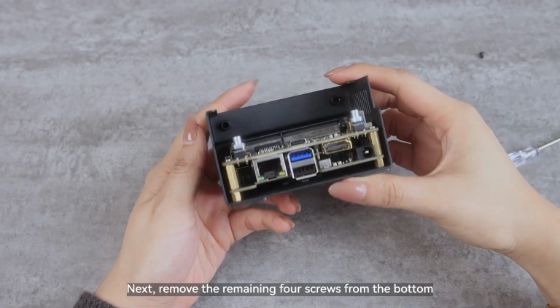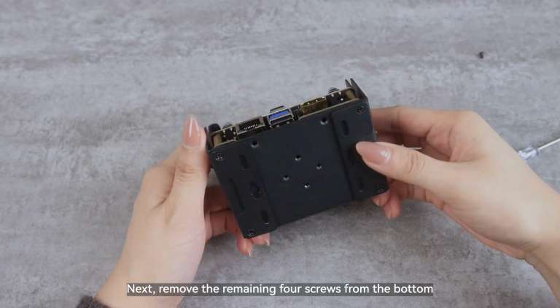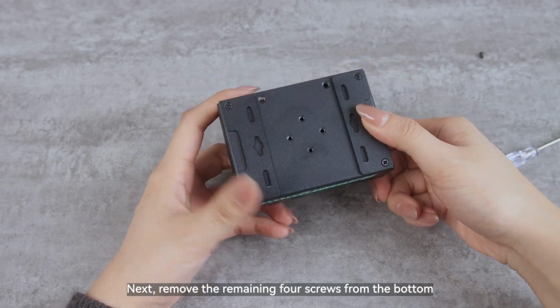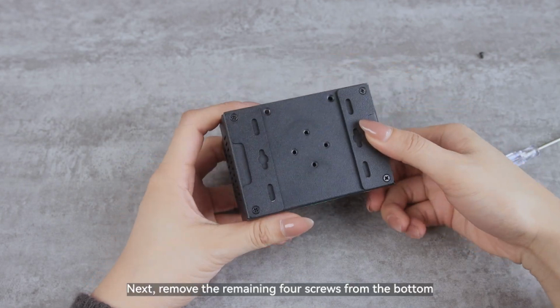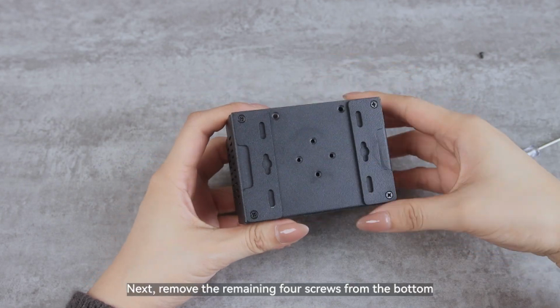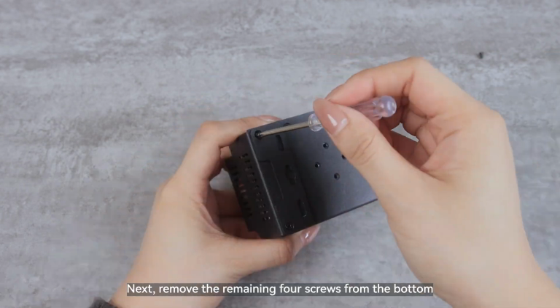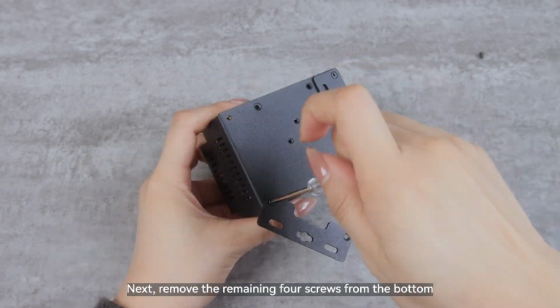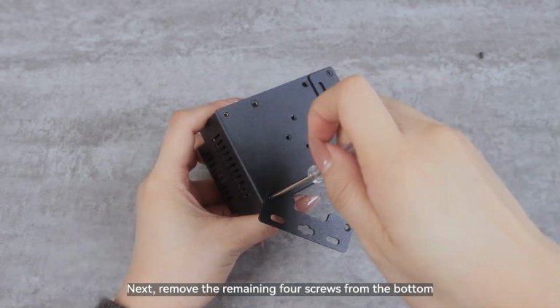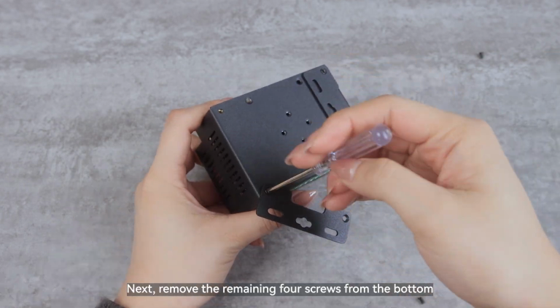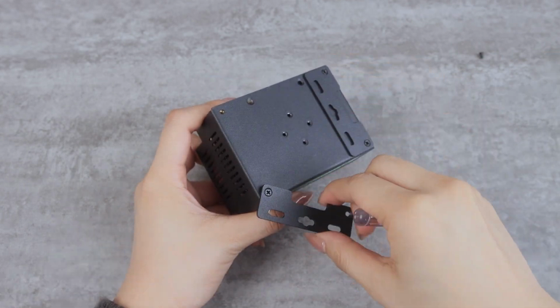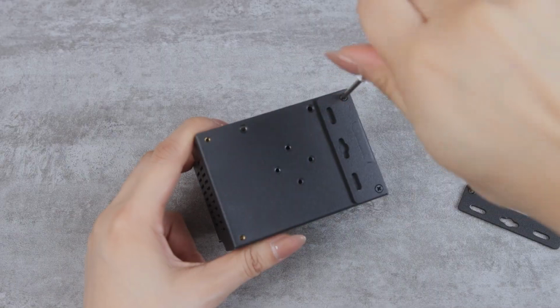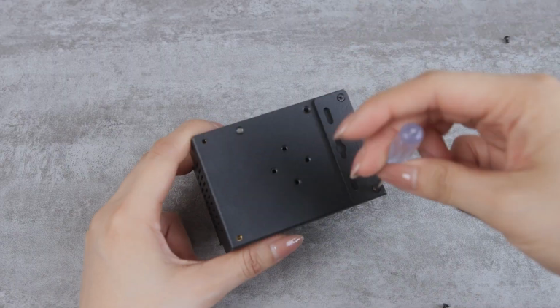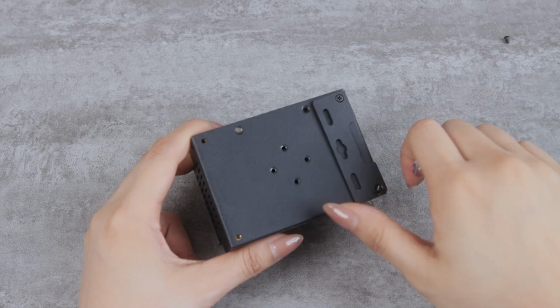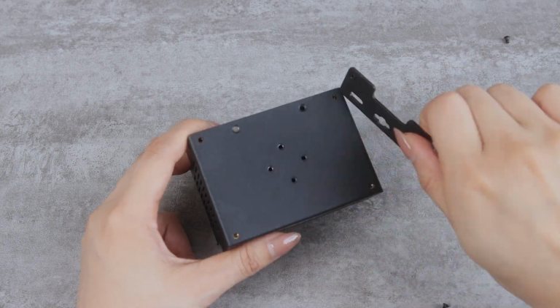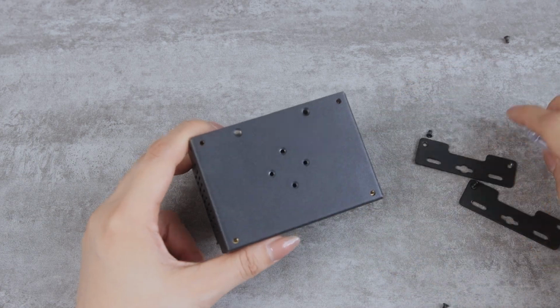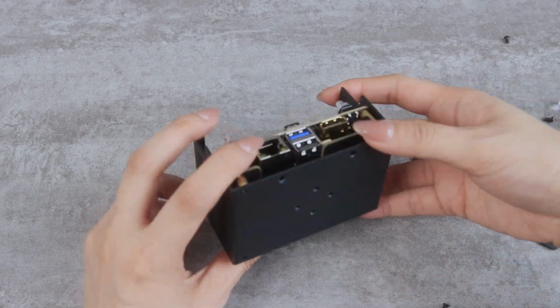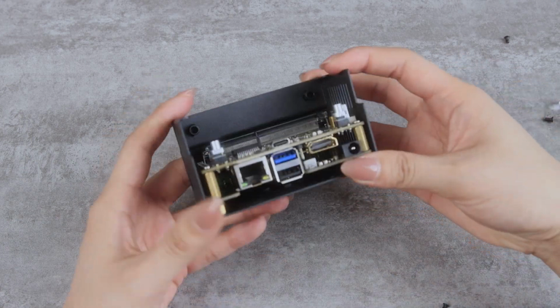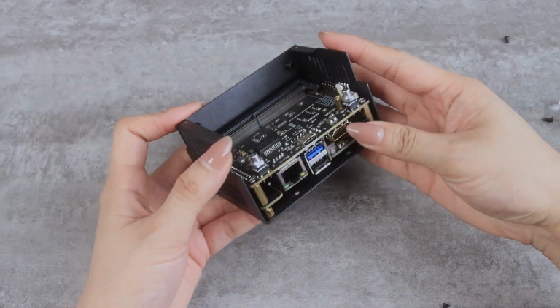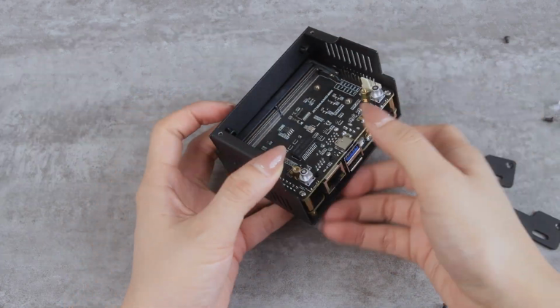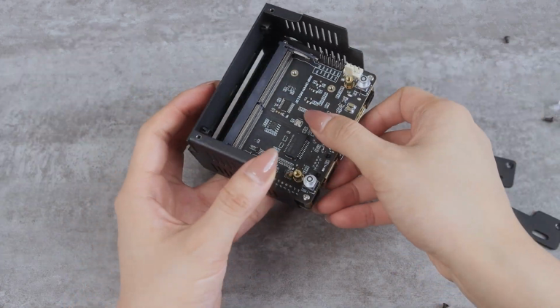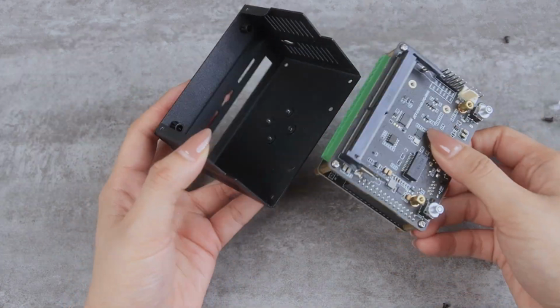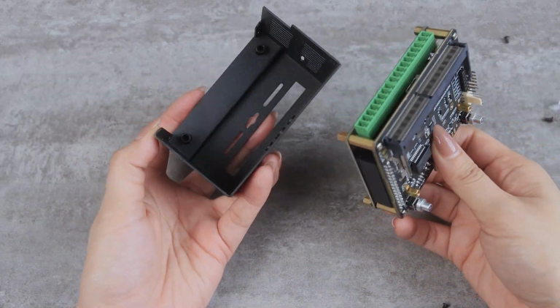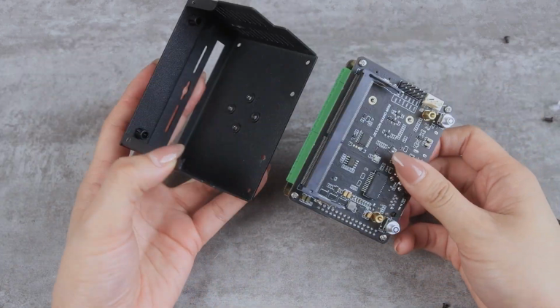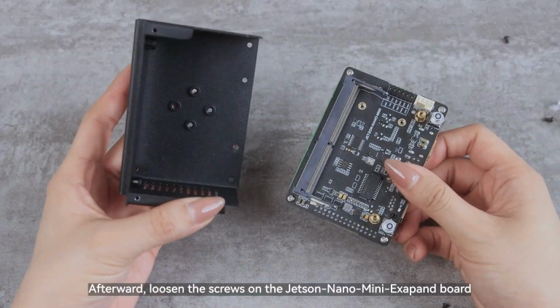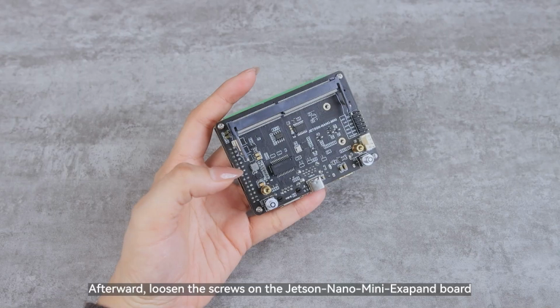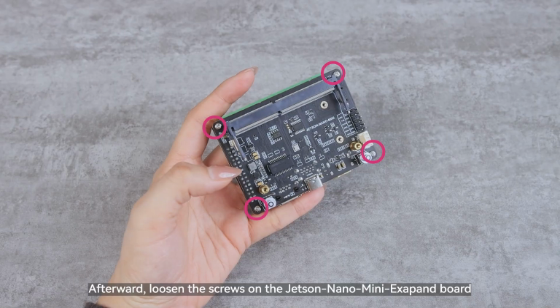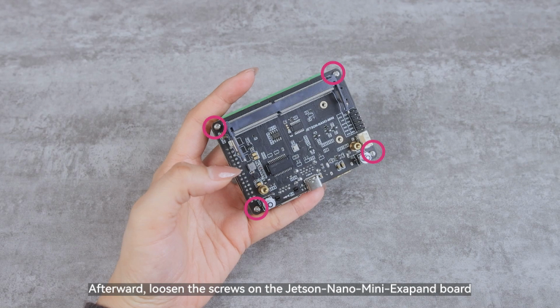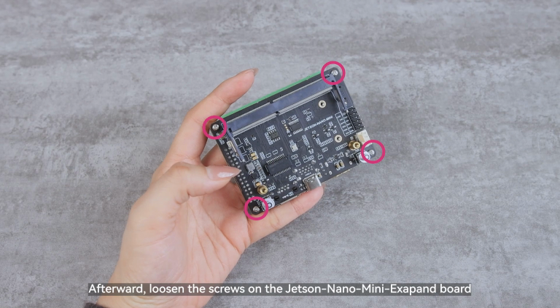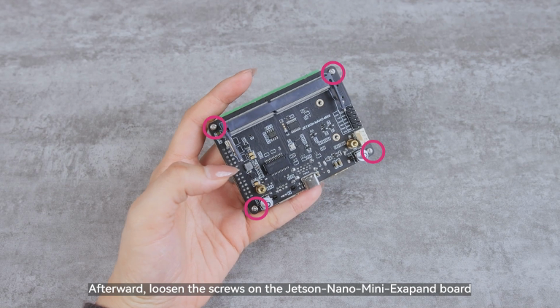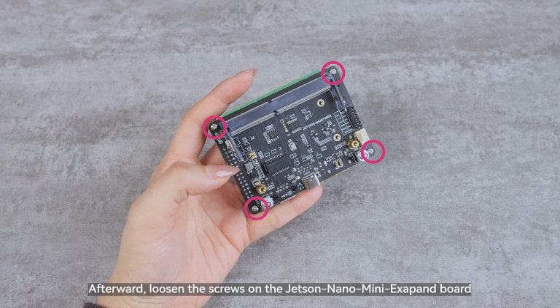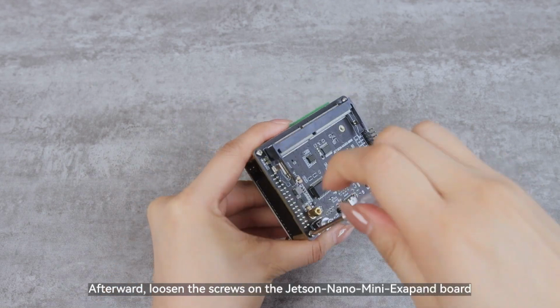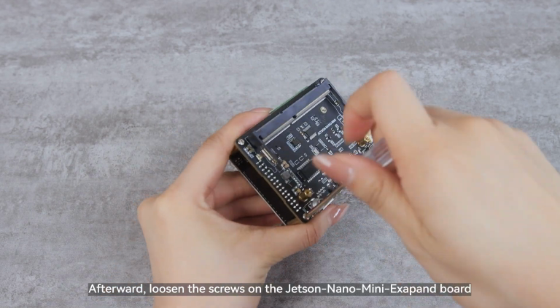Next, remove the remaining four screws from the bottom. Afterward, loosen the screws on the Jetson Nano Mini X APAND board.